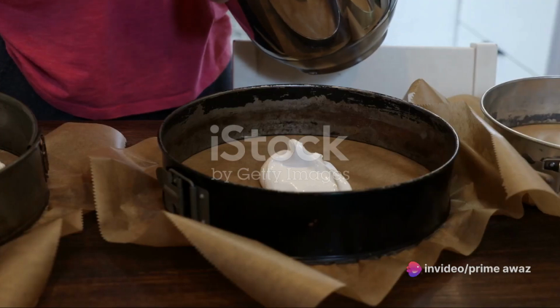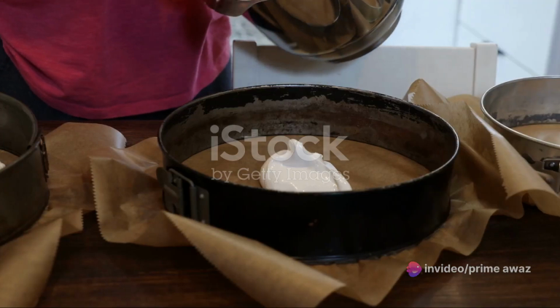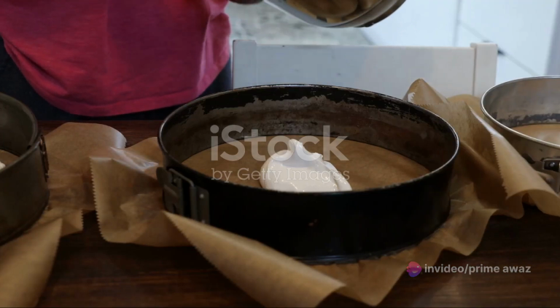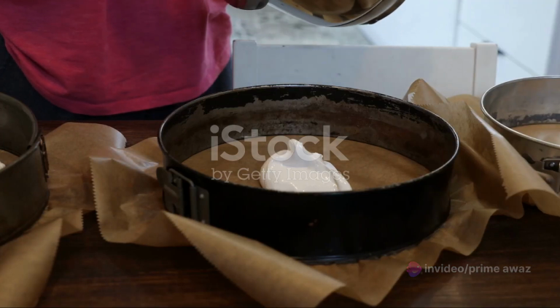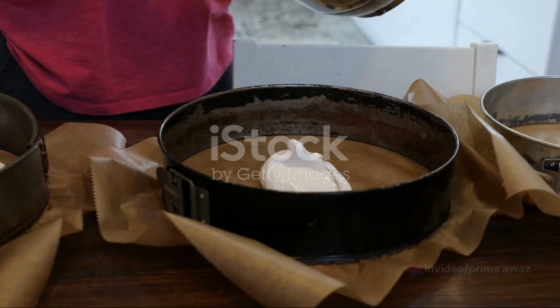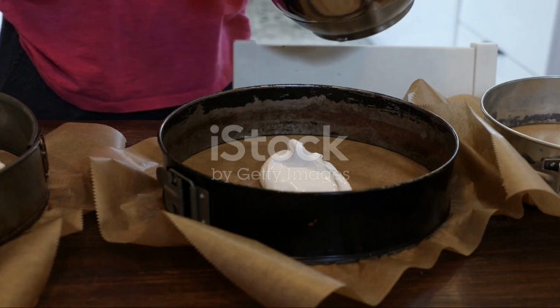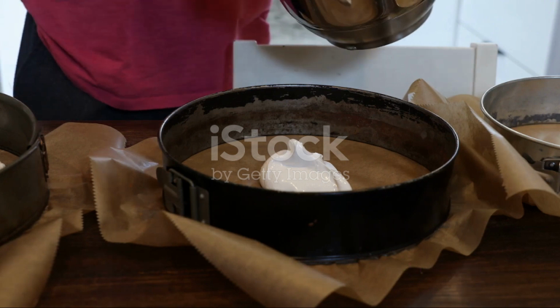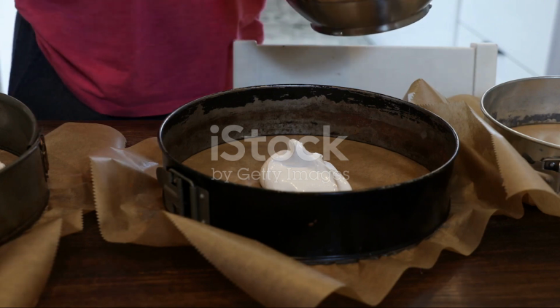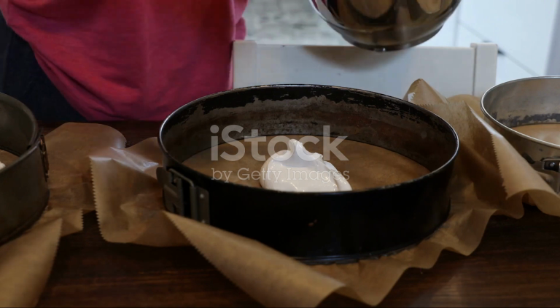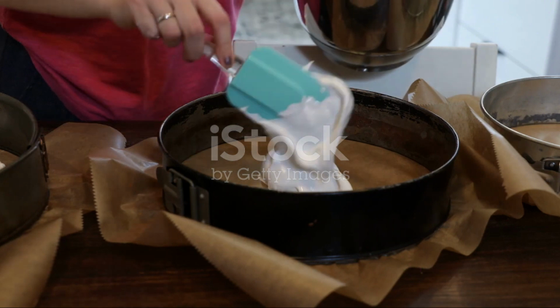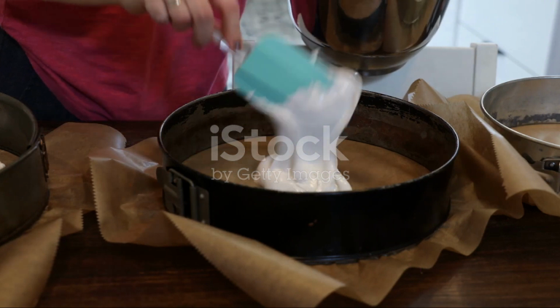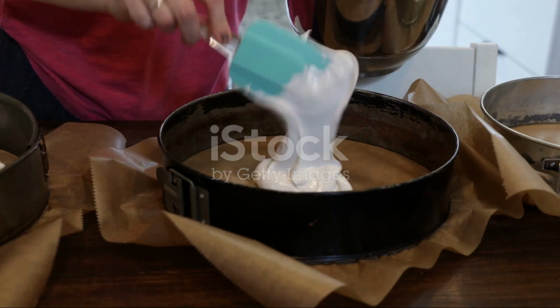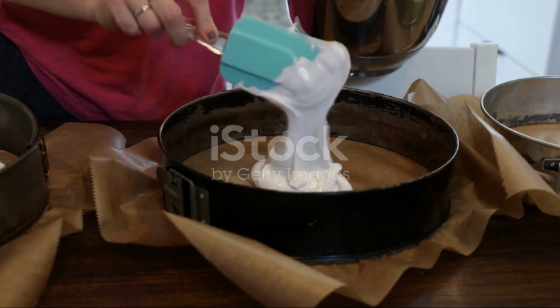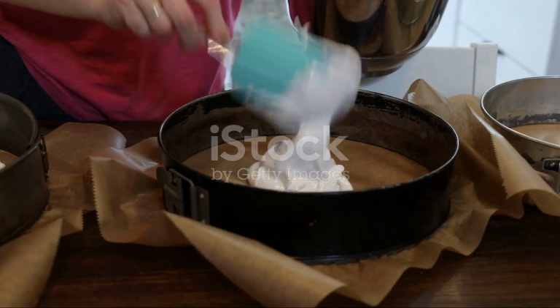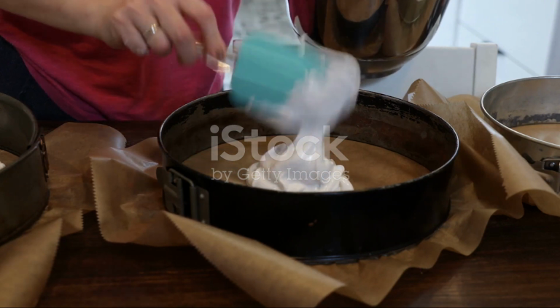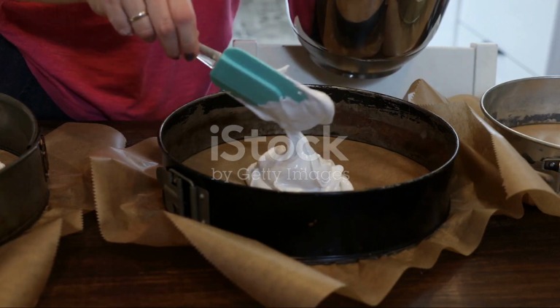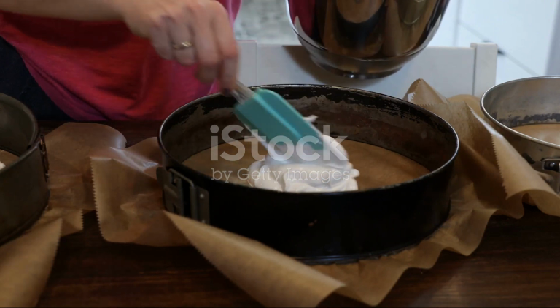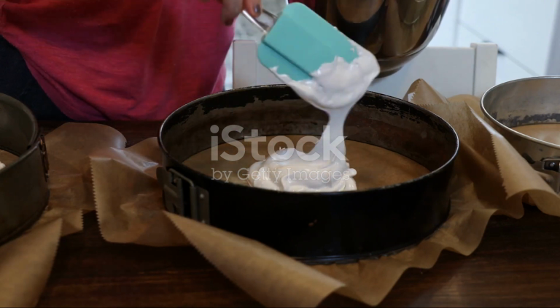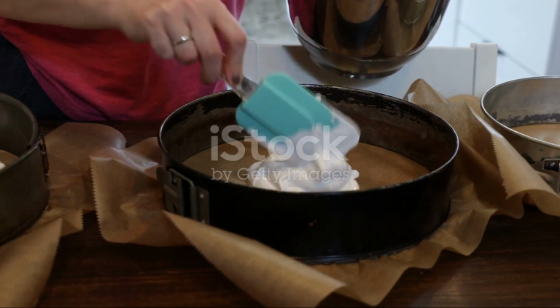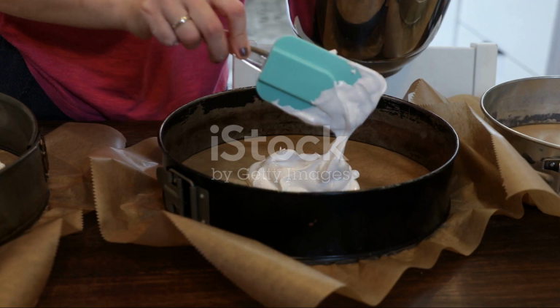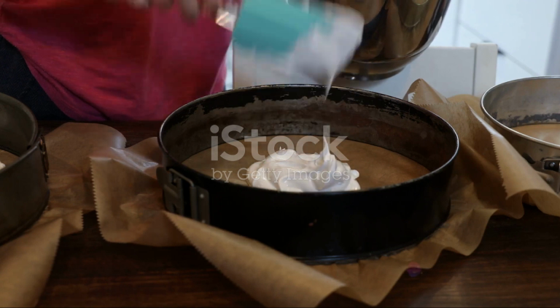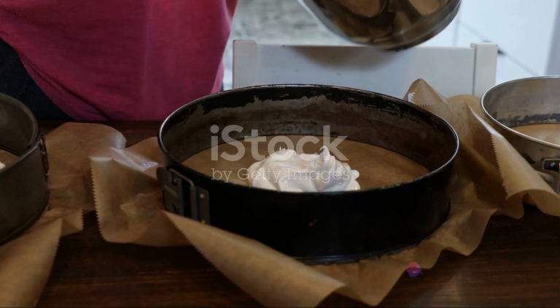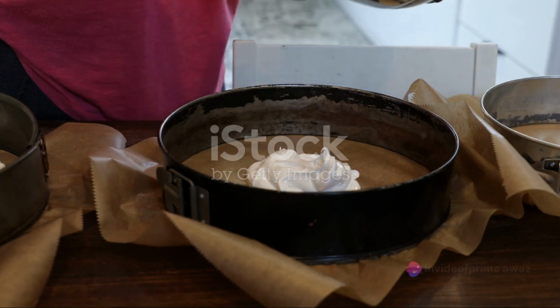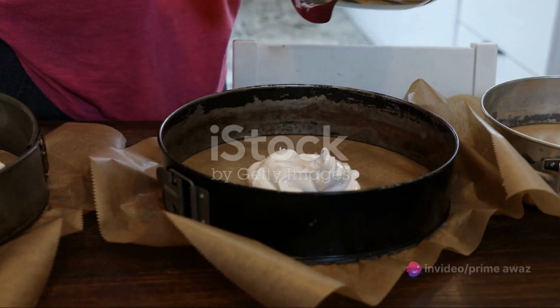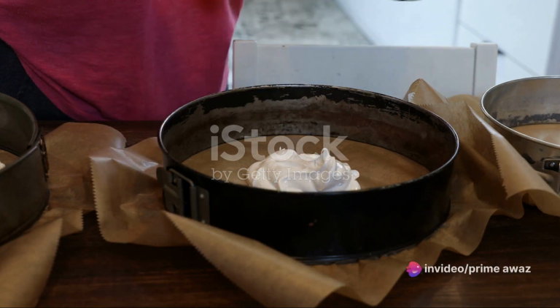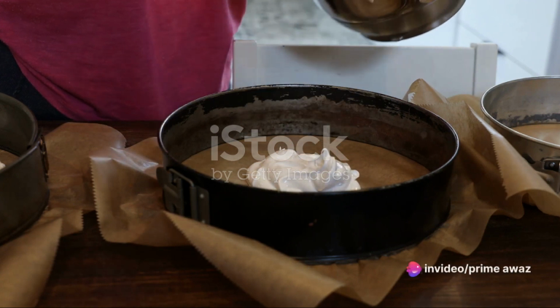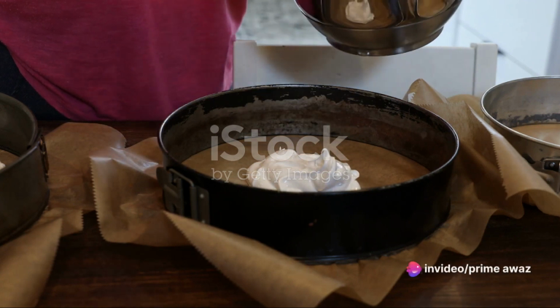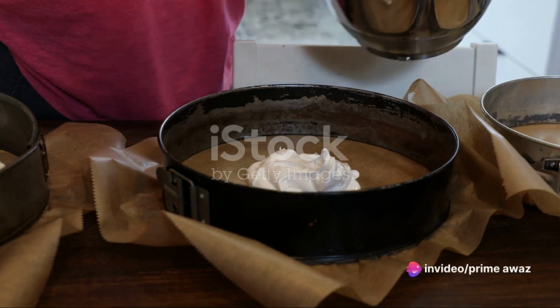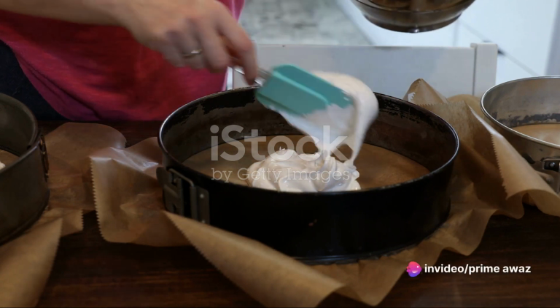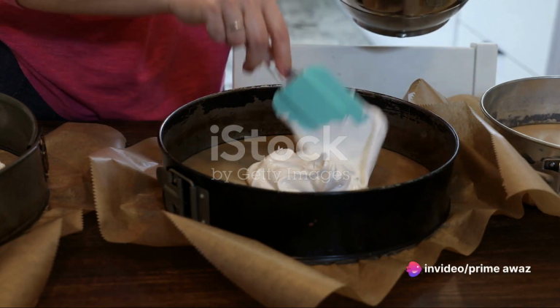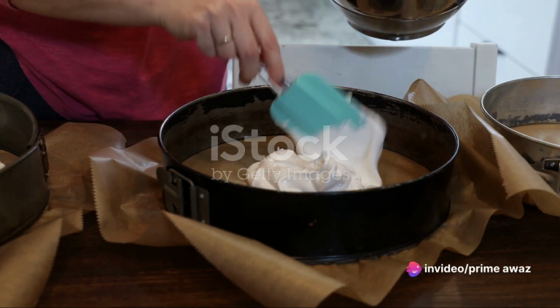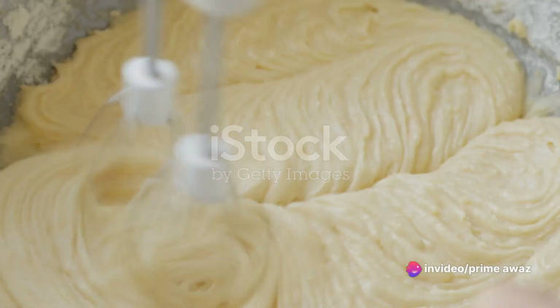Now it's time to fold in the cake flour. This step requires a gentle hand. Remember, we don't want to deflate those beautiful egg white peaks. Fold carefully with love and patience.